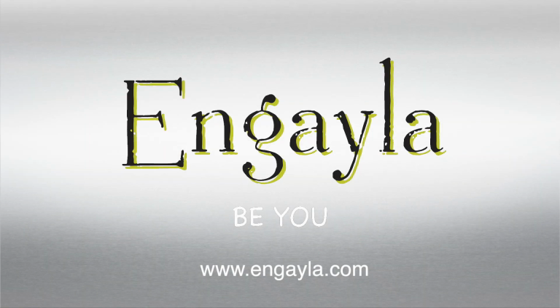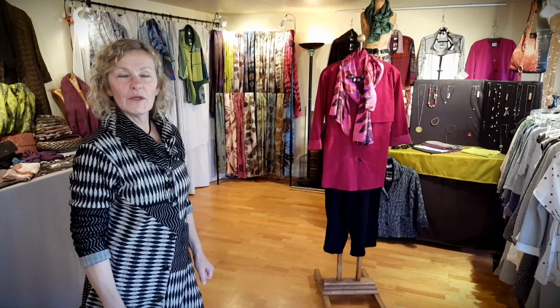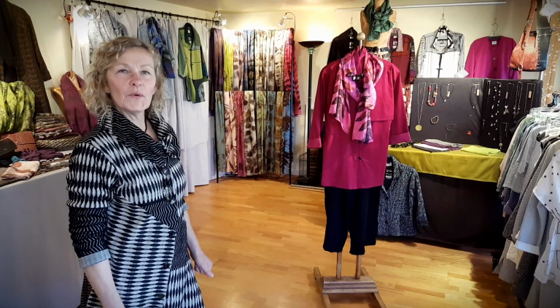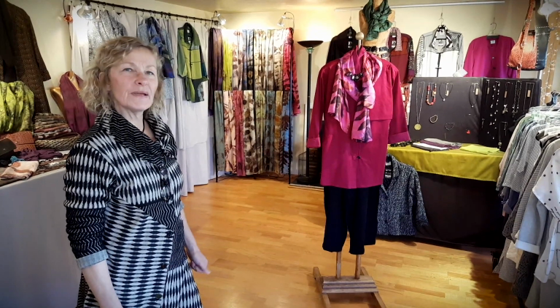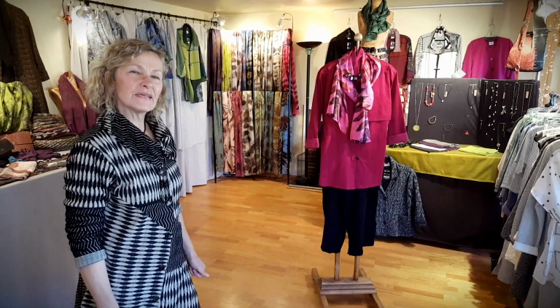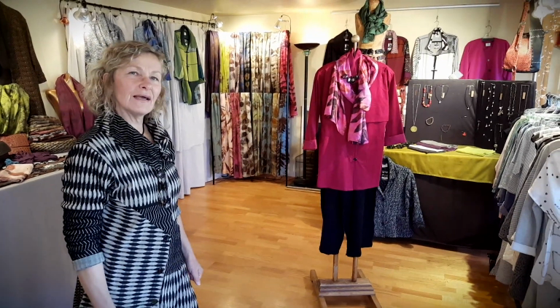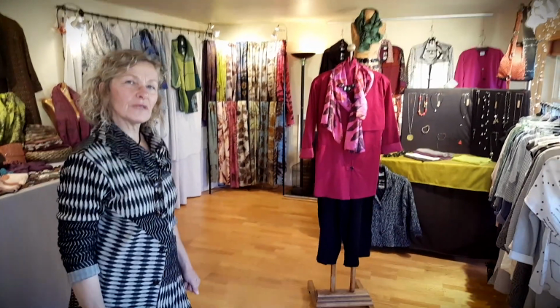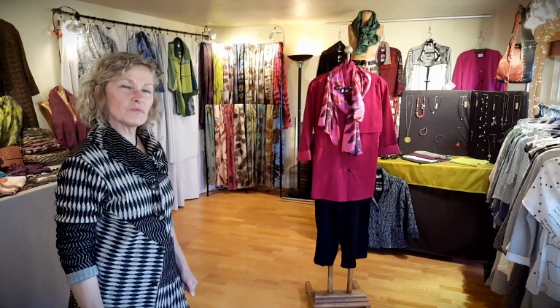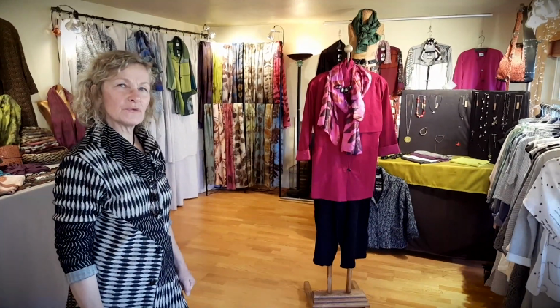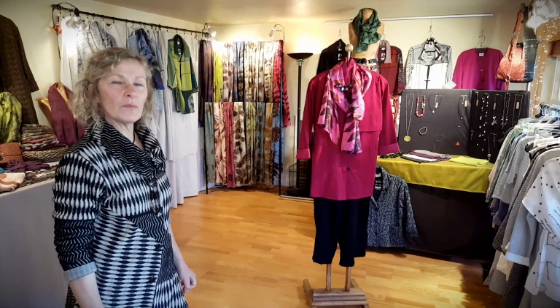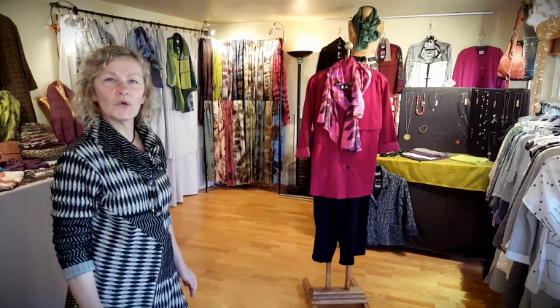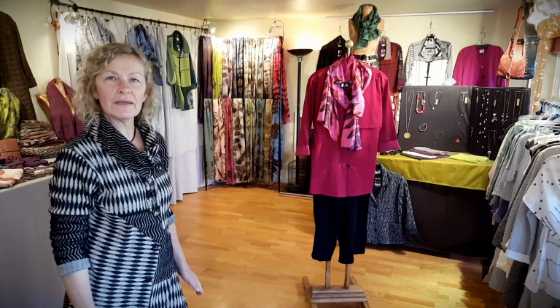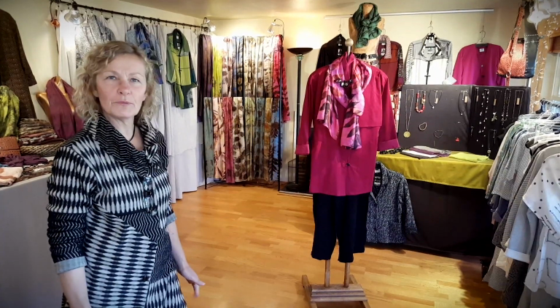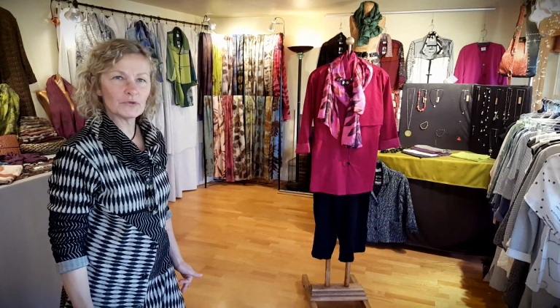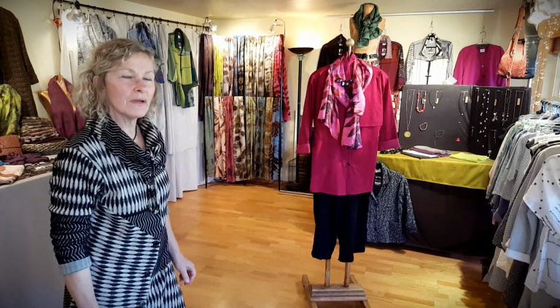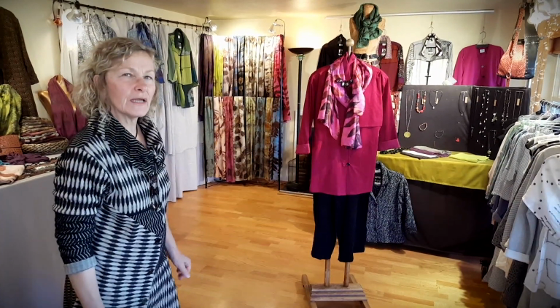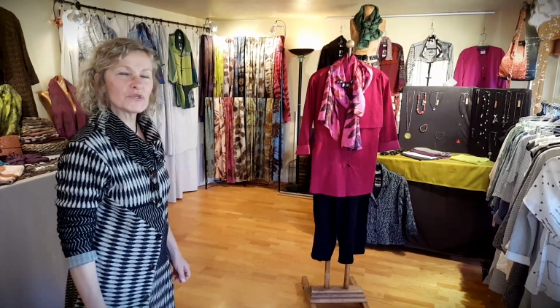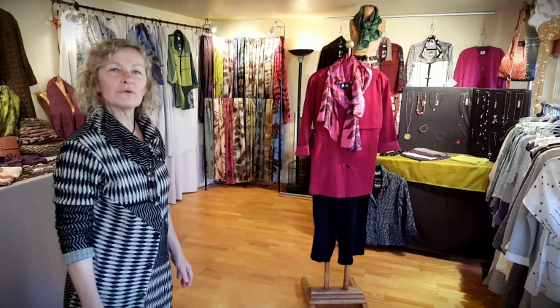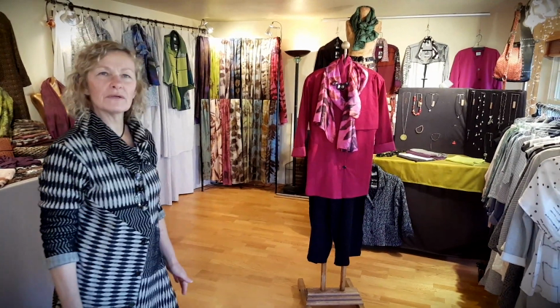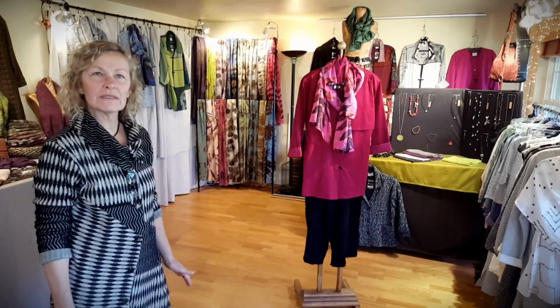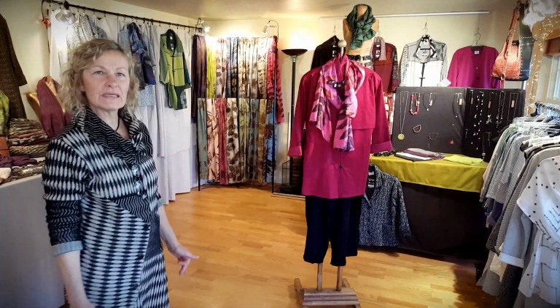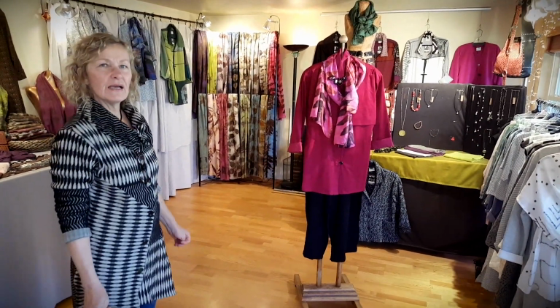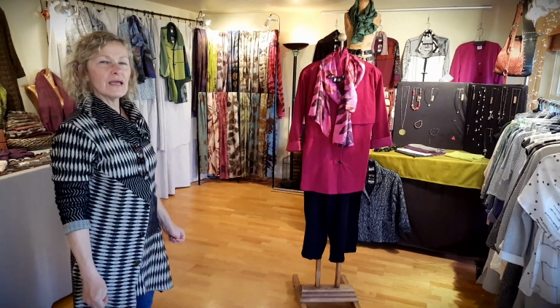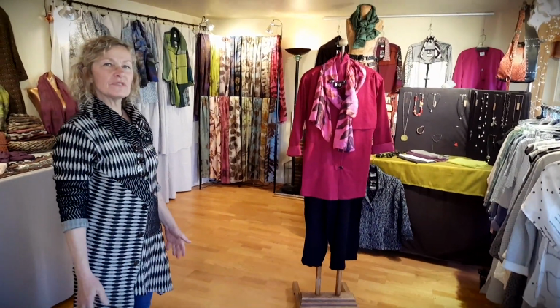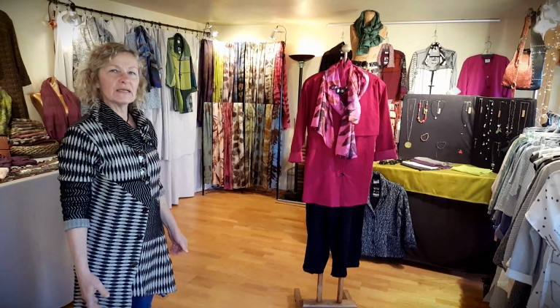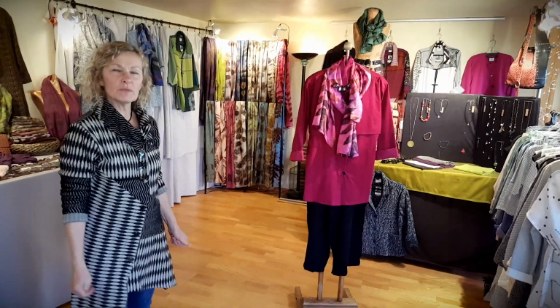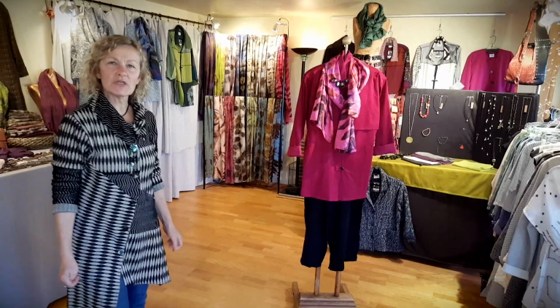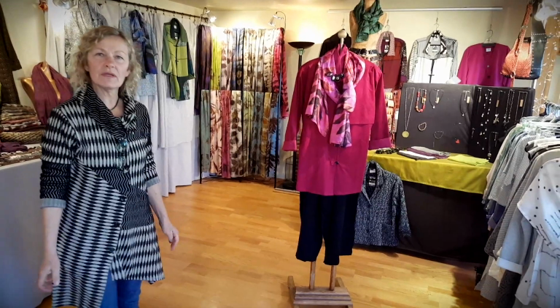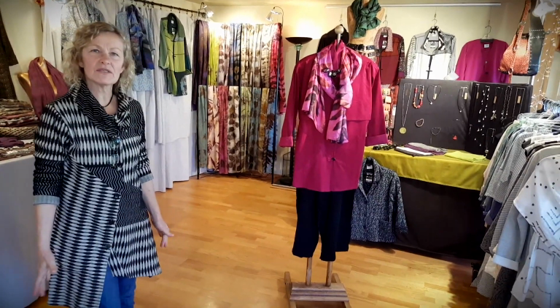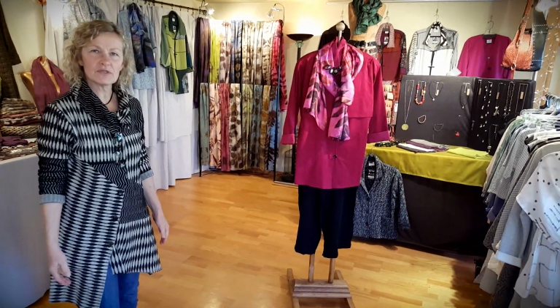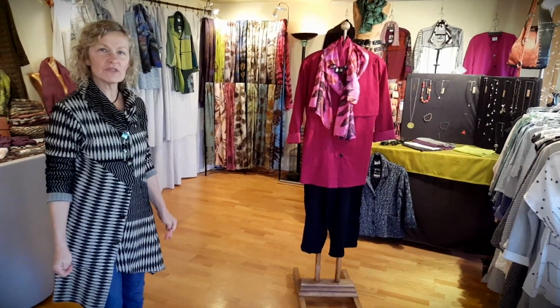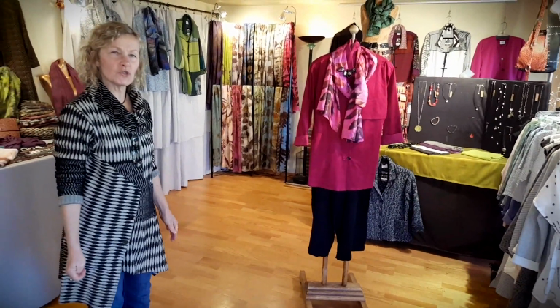Hello, my name is Angela. Welcome to my studio, my home, and my workroom. I'd like to show you around a little bit. I am designing women's clothing, accessories, and jewelry.